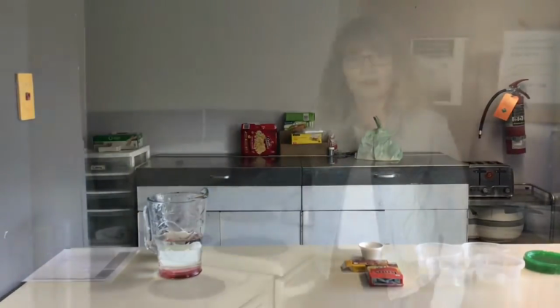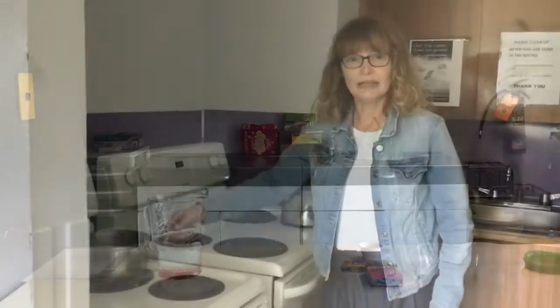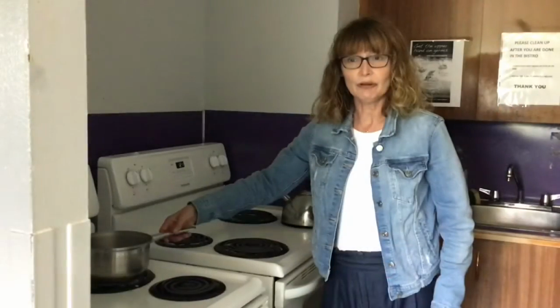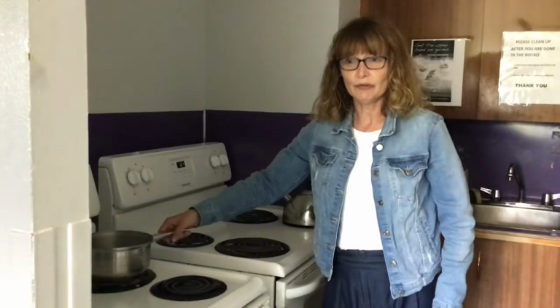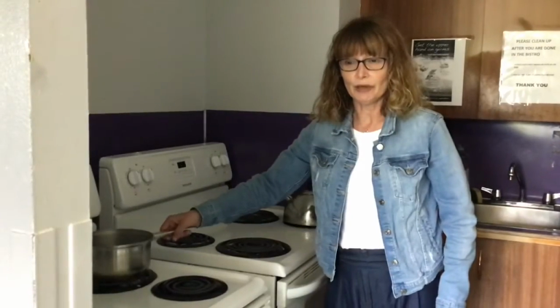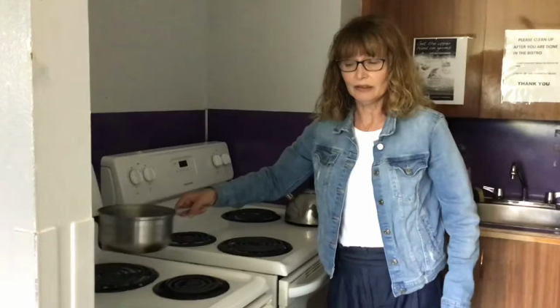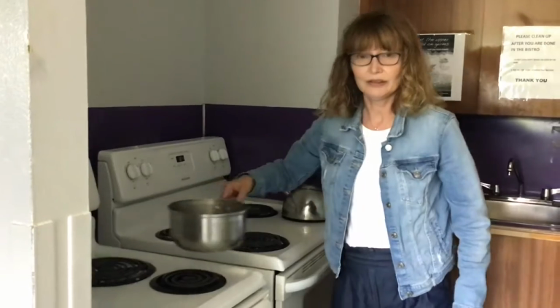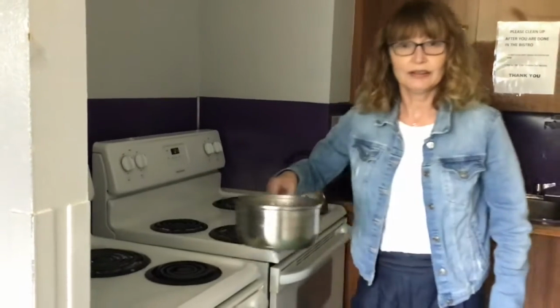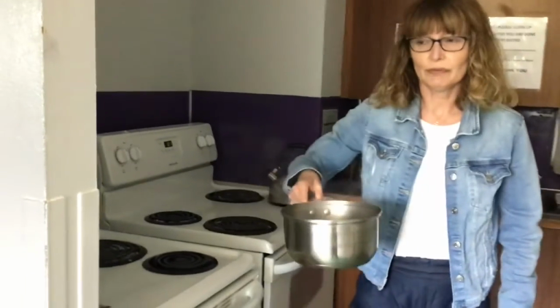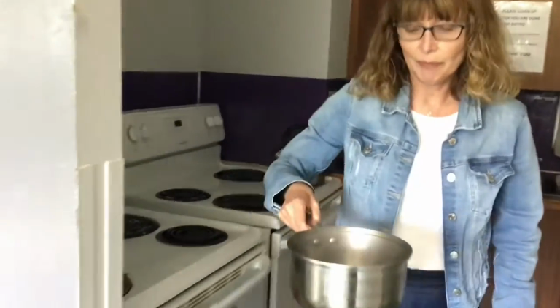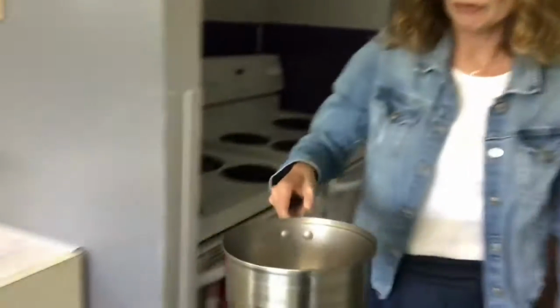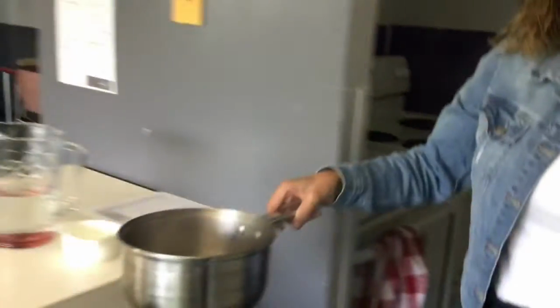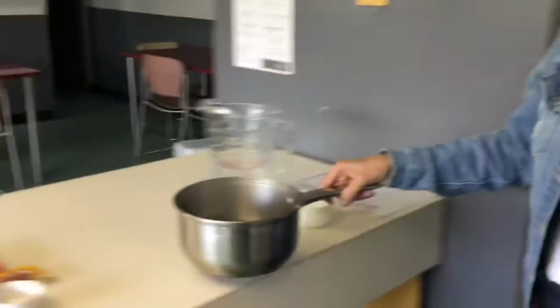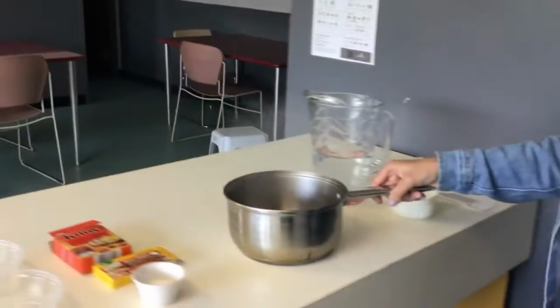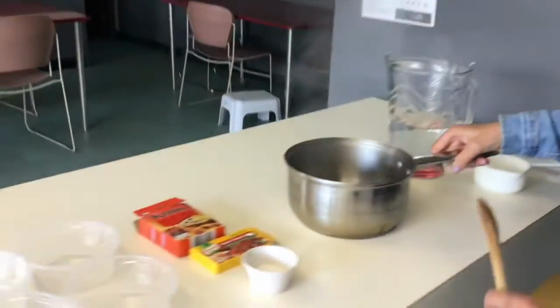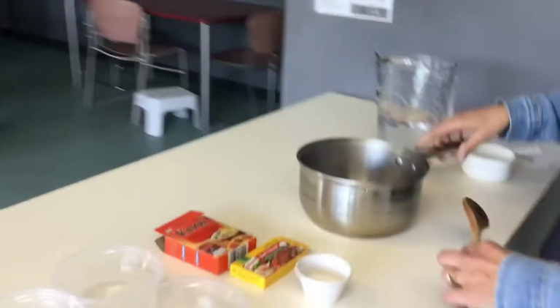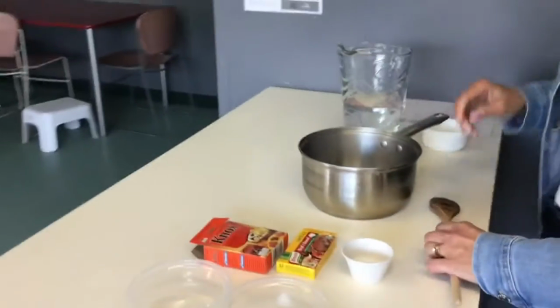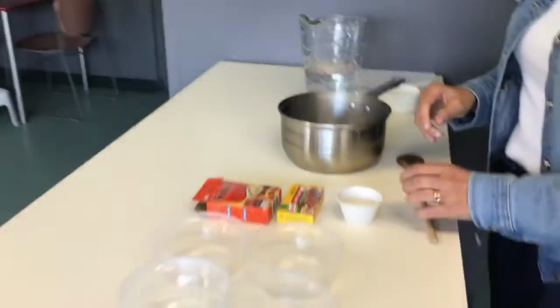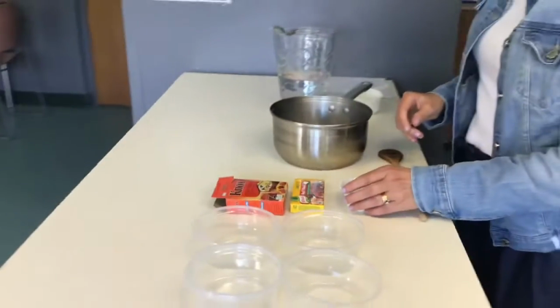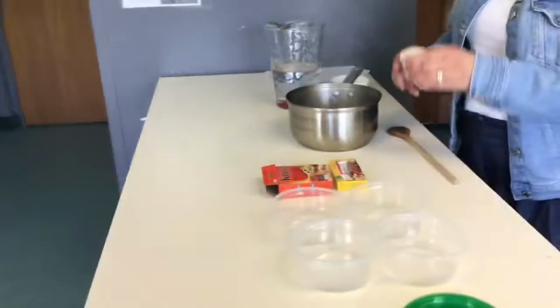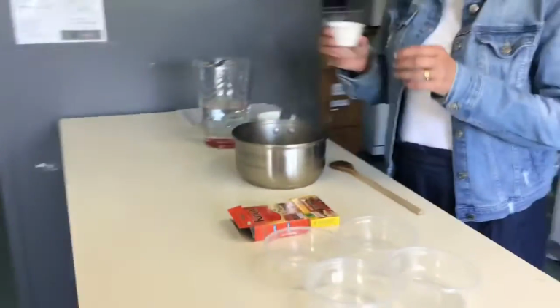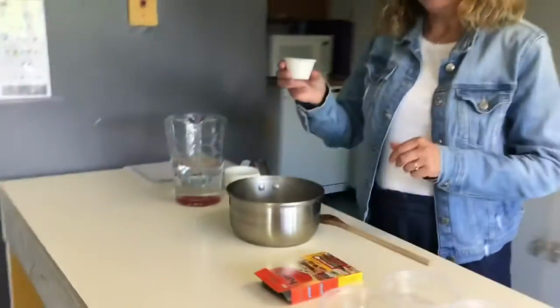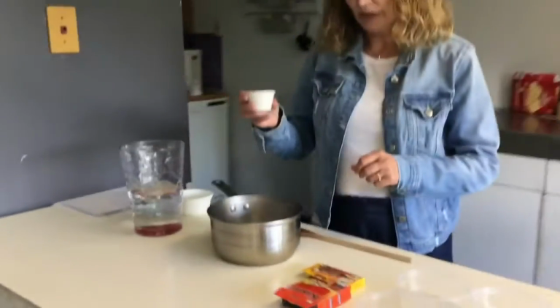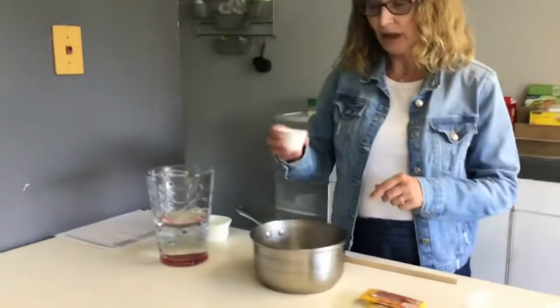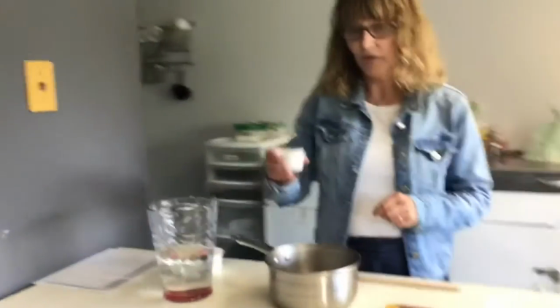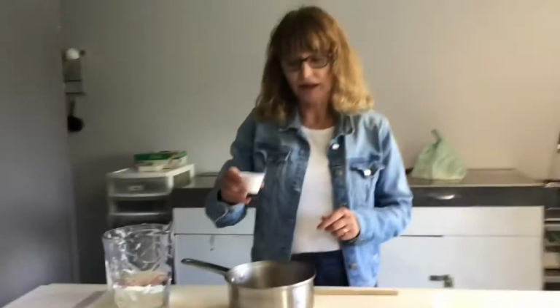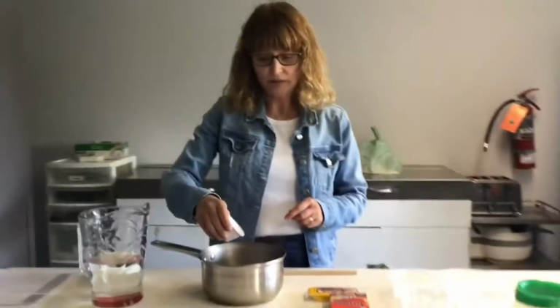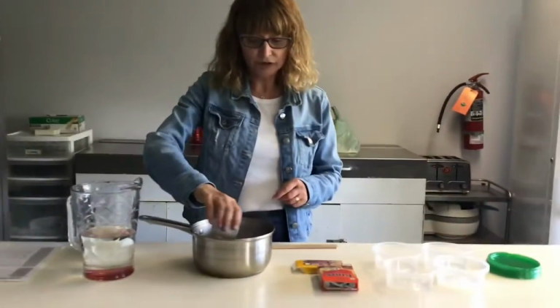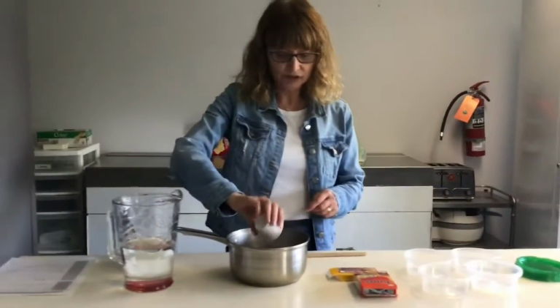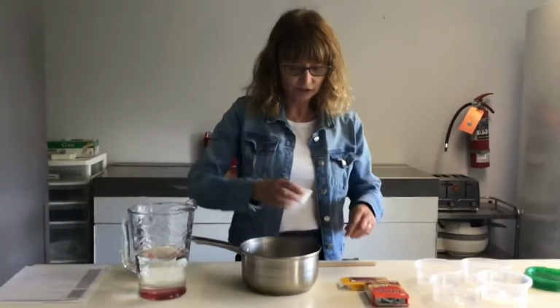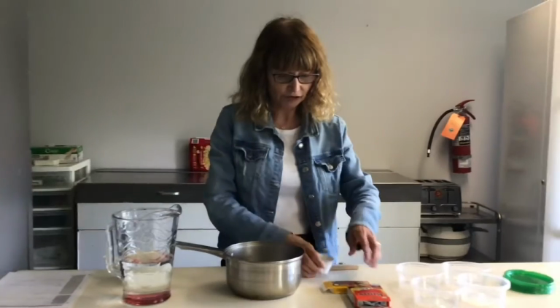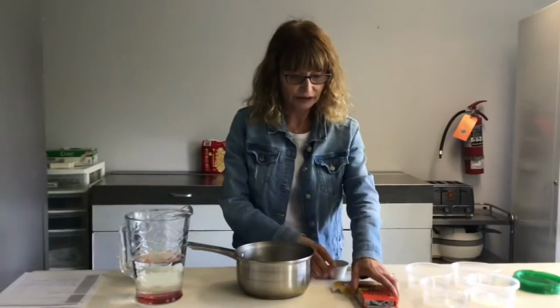Now the water is boiling, so we will come back over here and add our ingredients for the agar. We have two cups of water in there and we'll put two teaspoons of sugar in there.